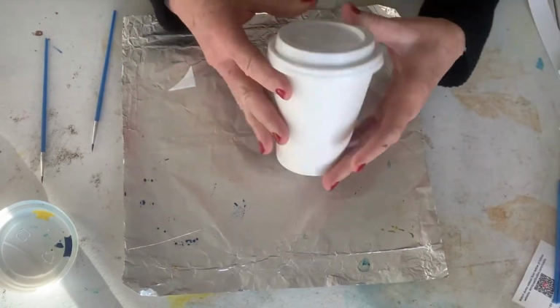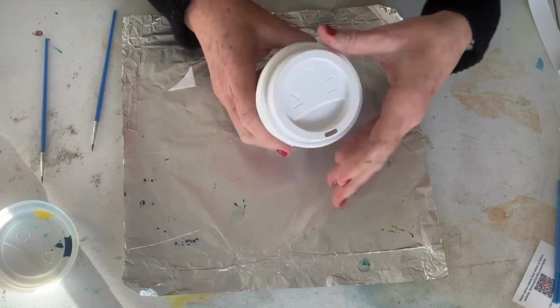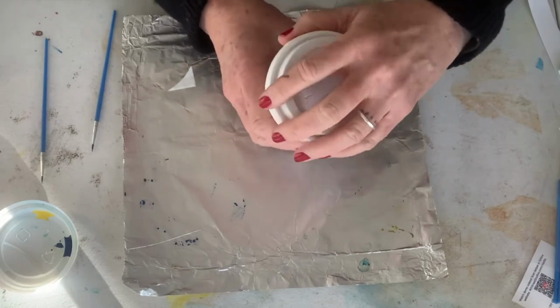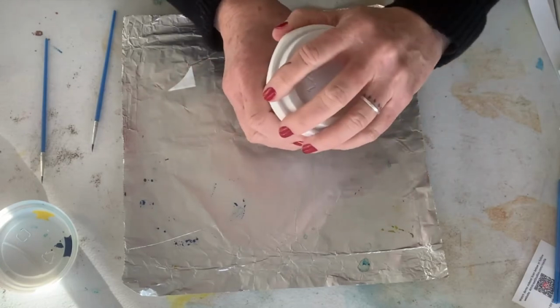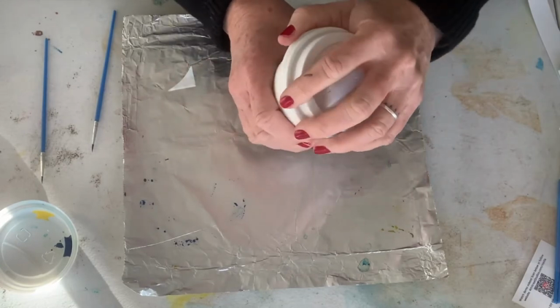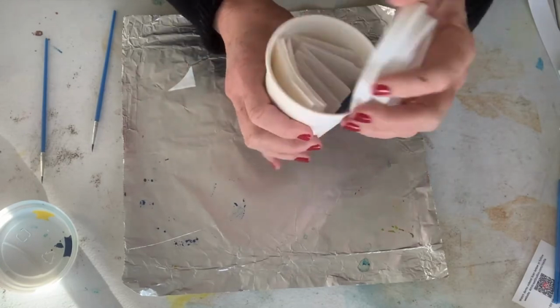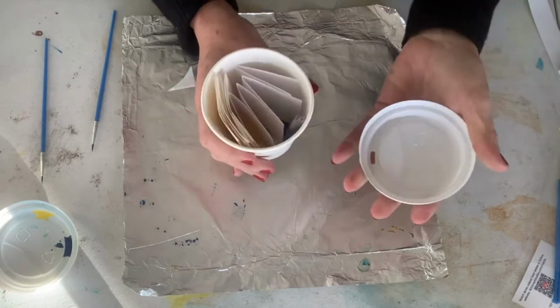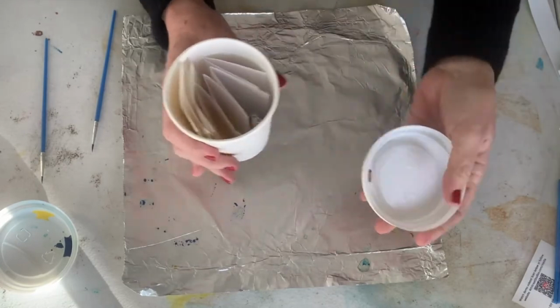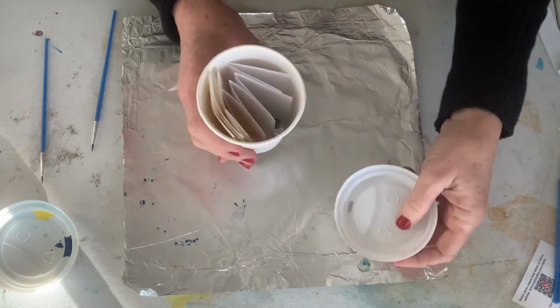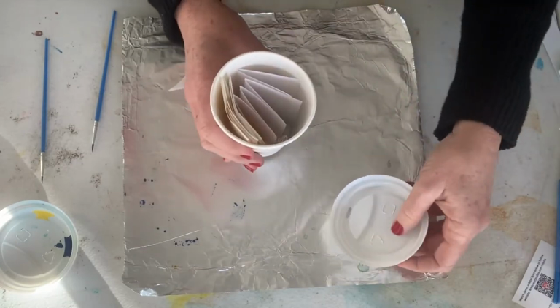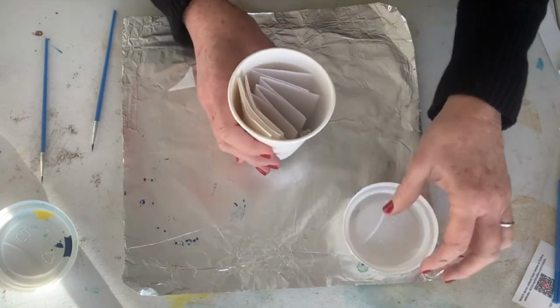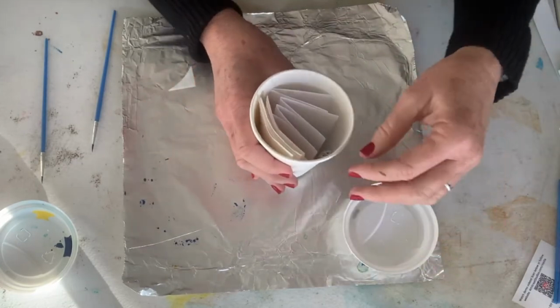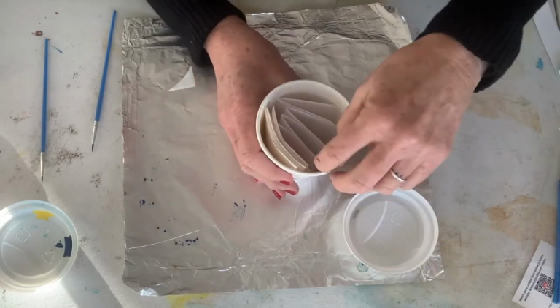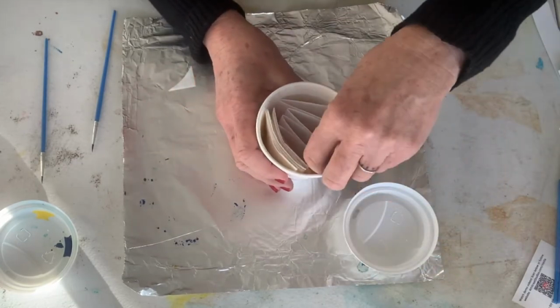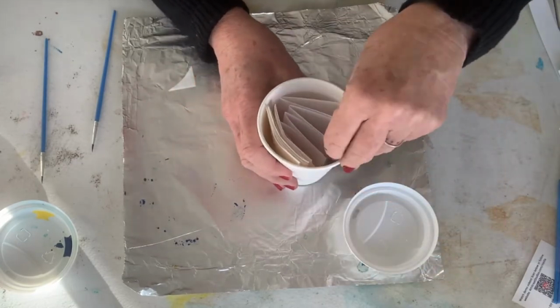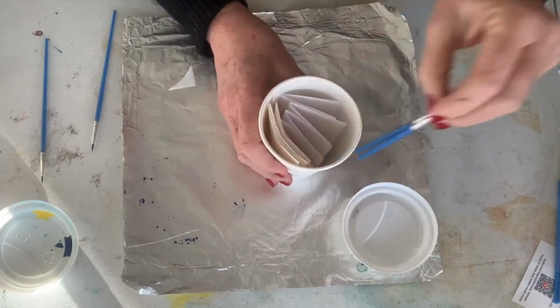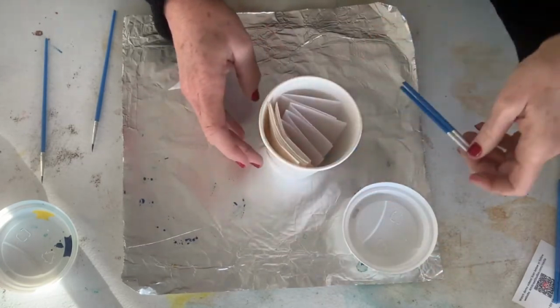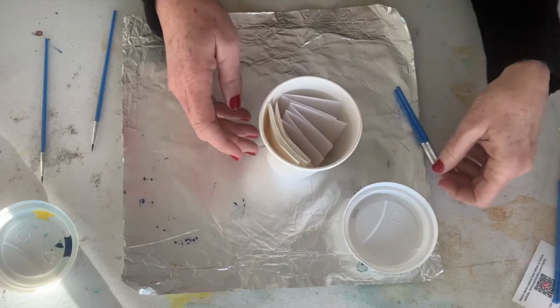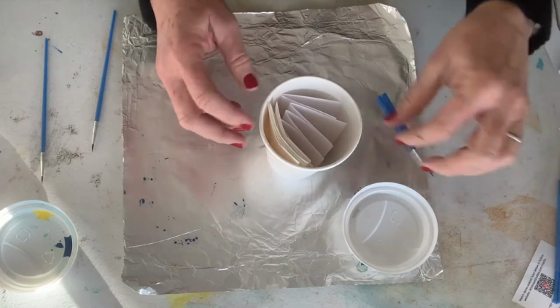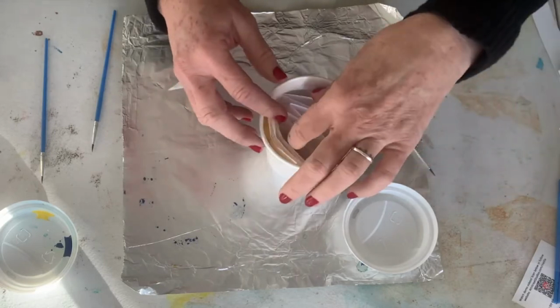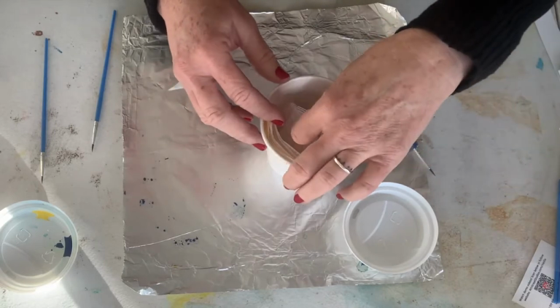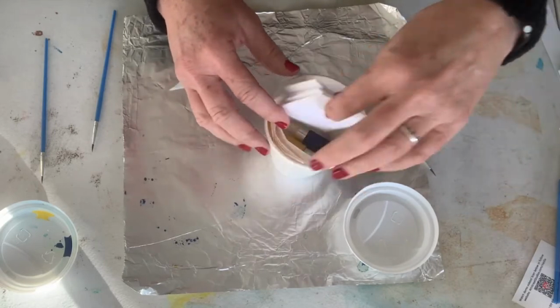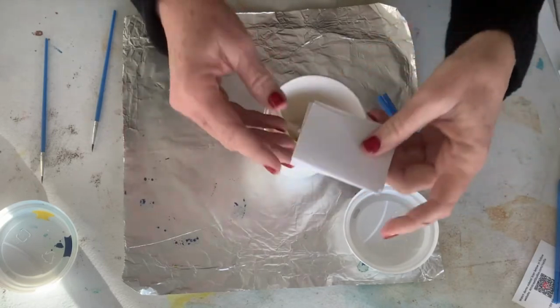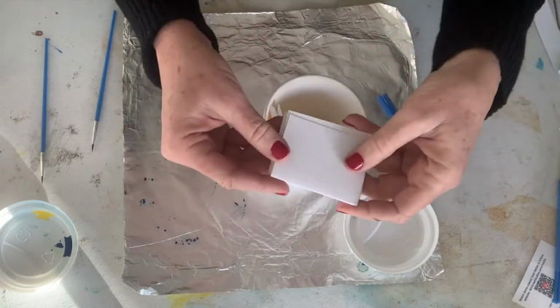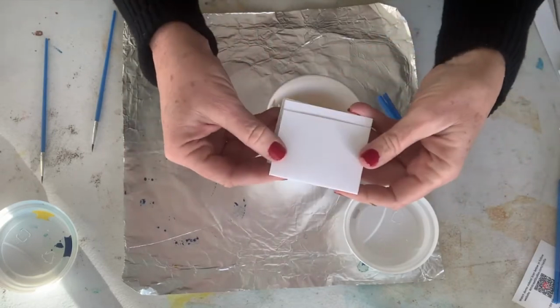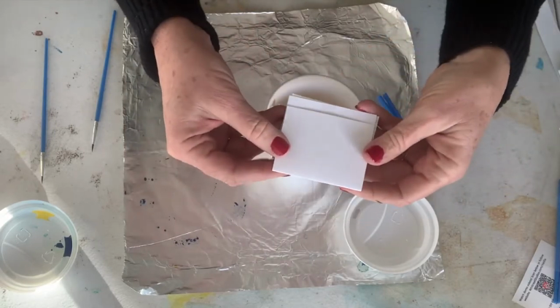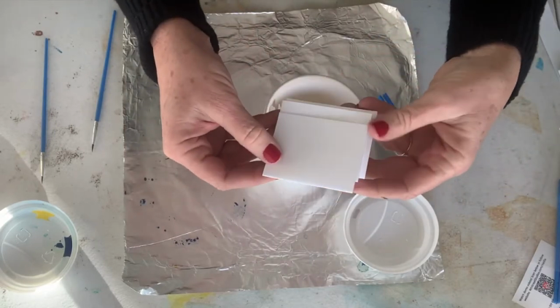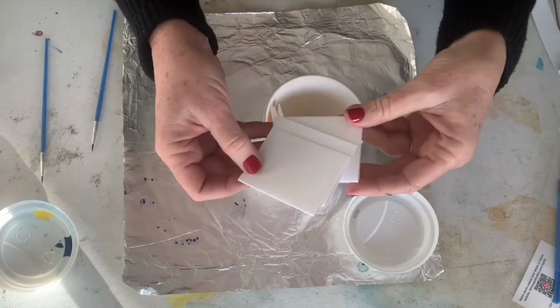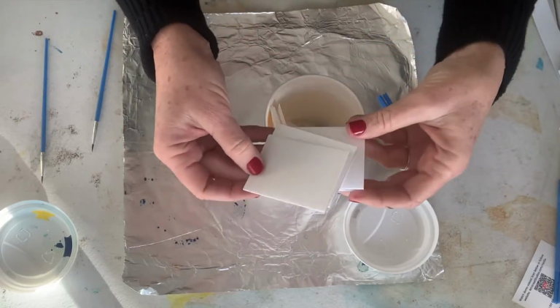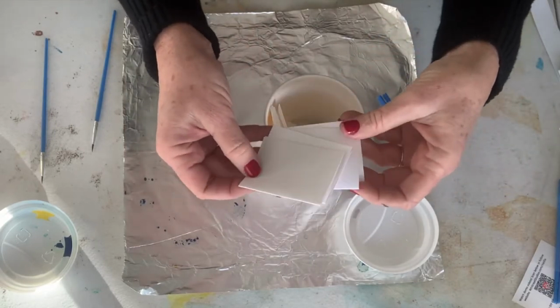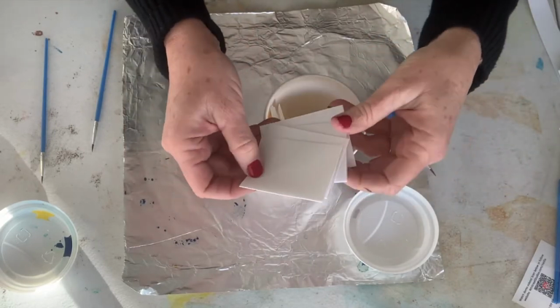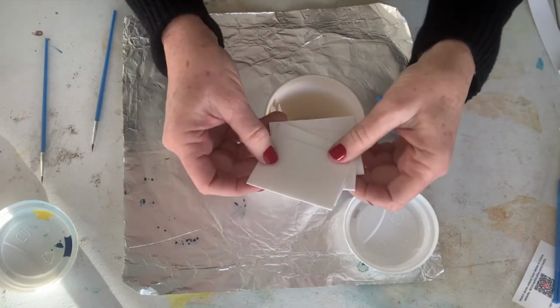We have everything you need here. They're the same as our larger kits, just a smaller version. You have four little mini cards you can make and we'll give you a little demo of that.